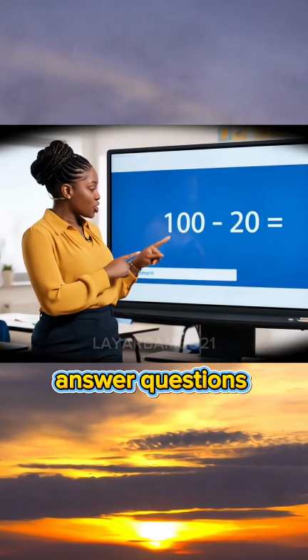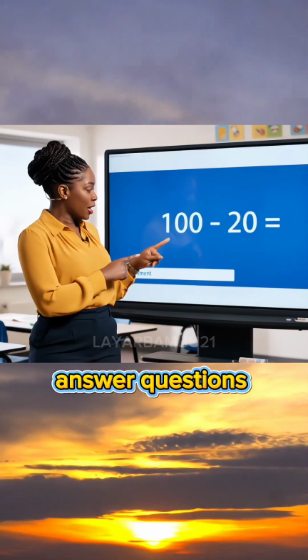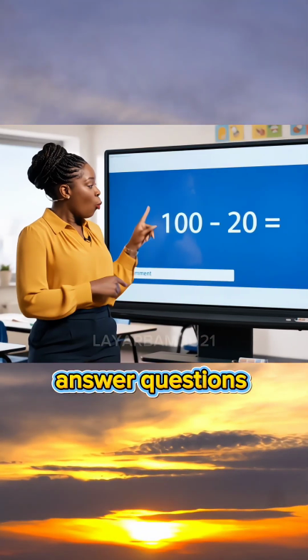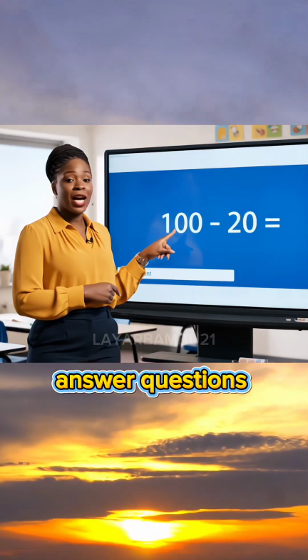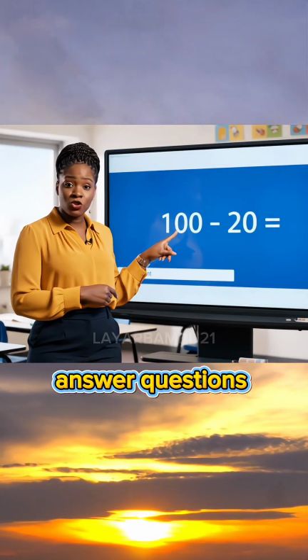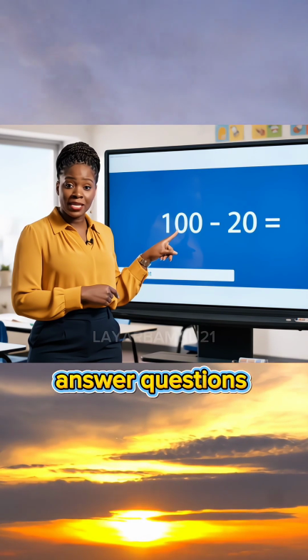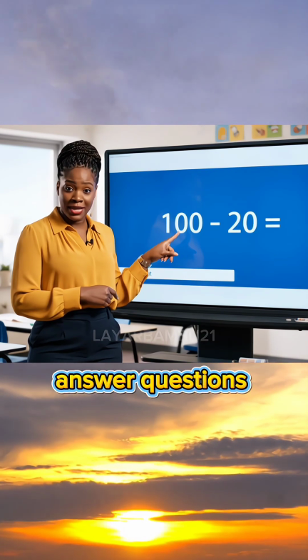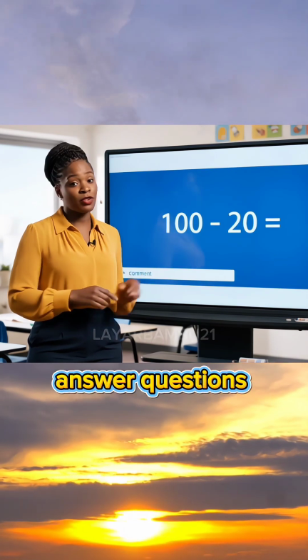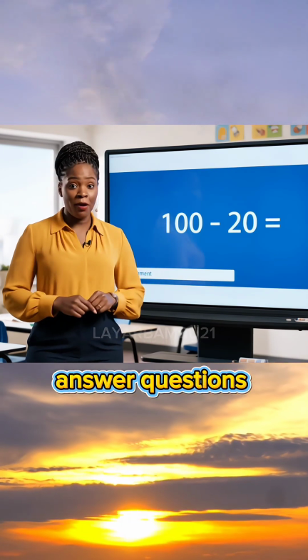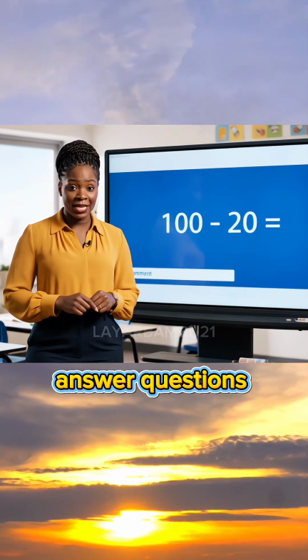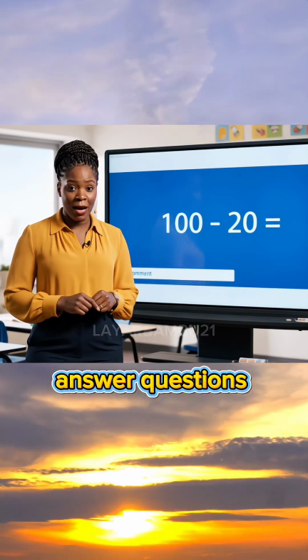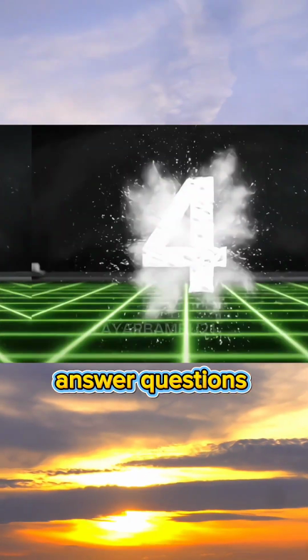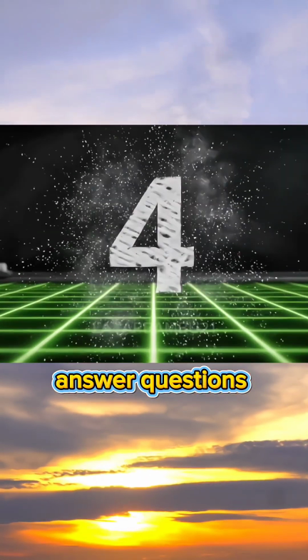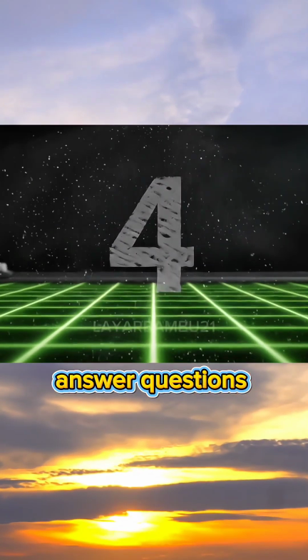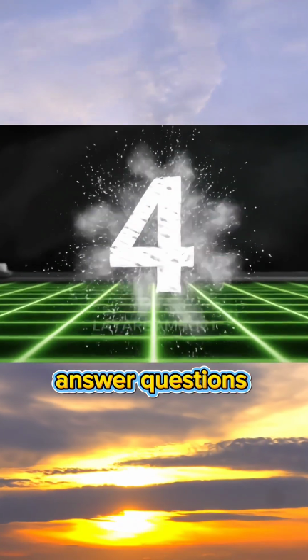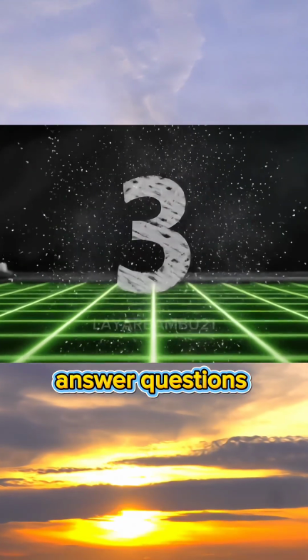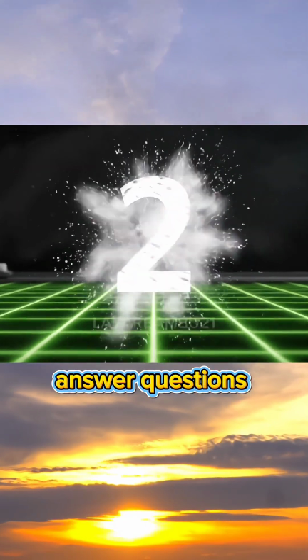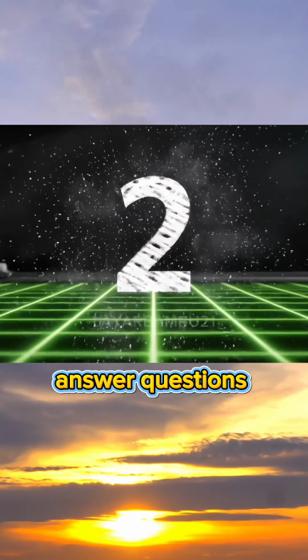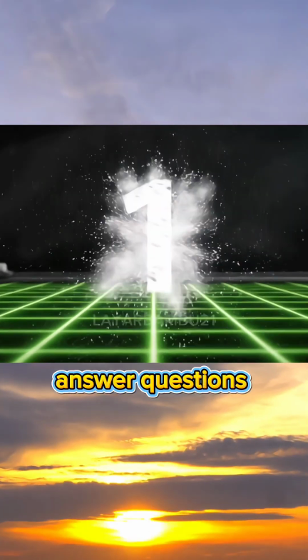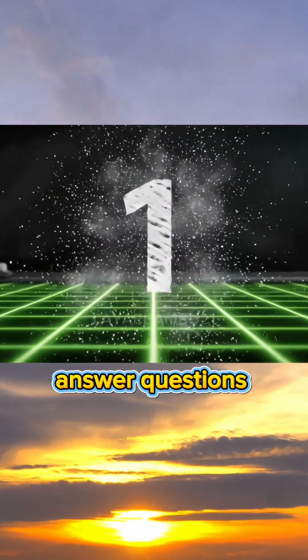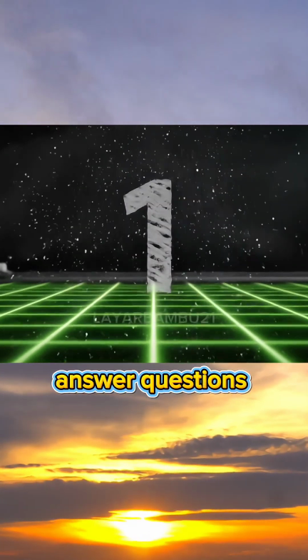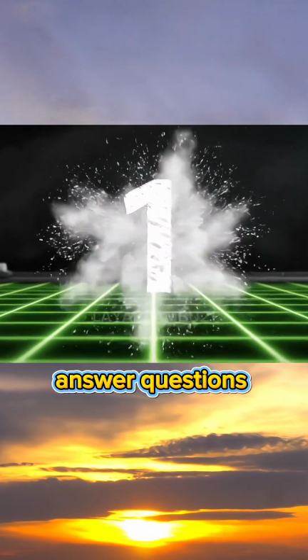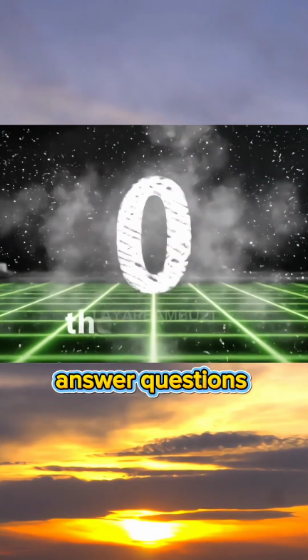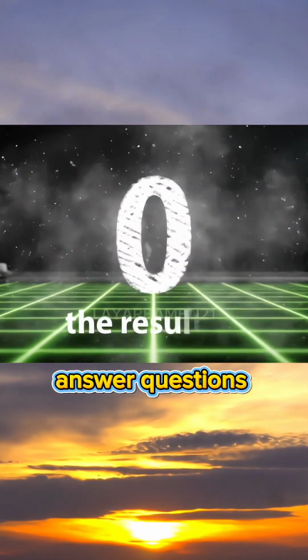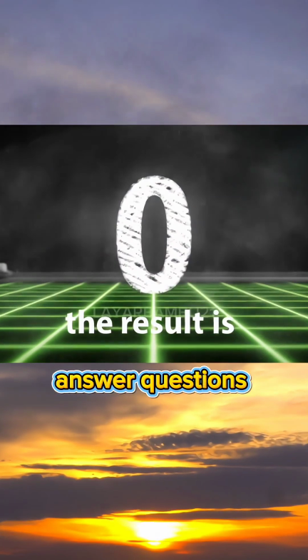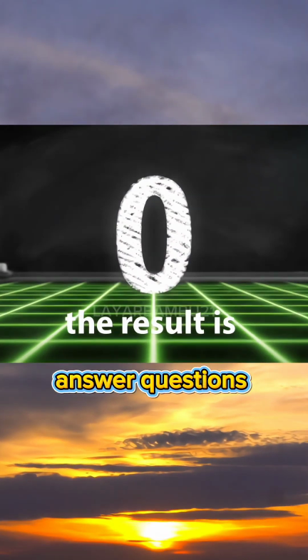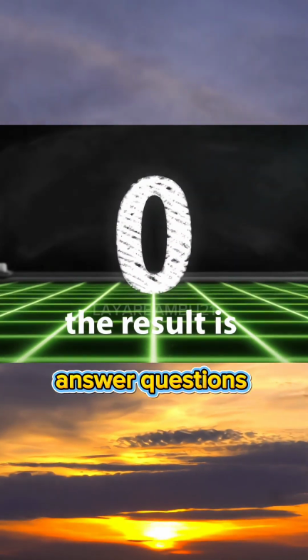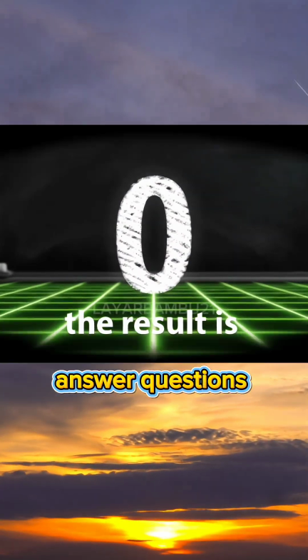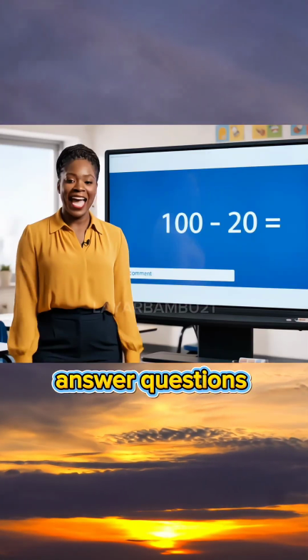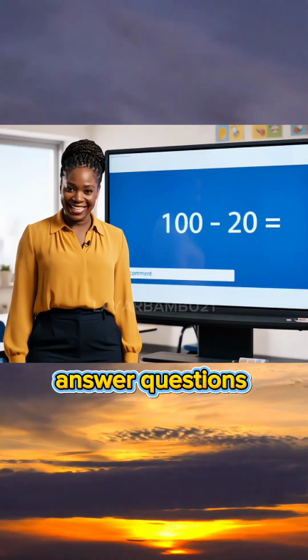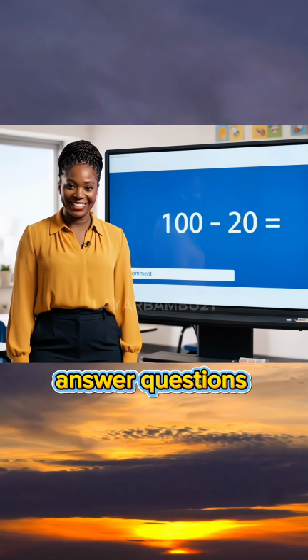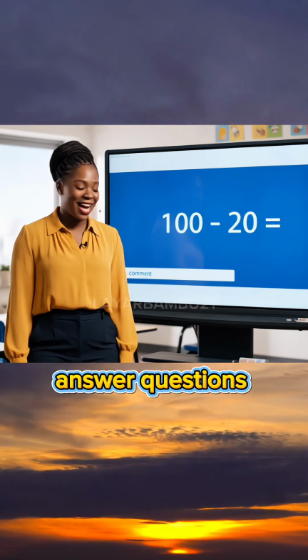Question three, what is 100 minus 20? If you're smart, write the answer in the comment. Eighty. Good job.